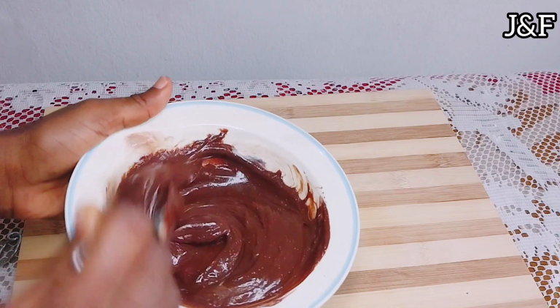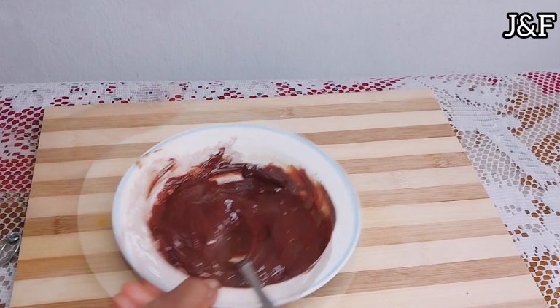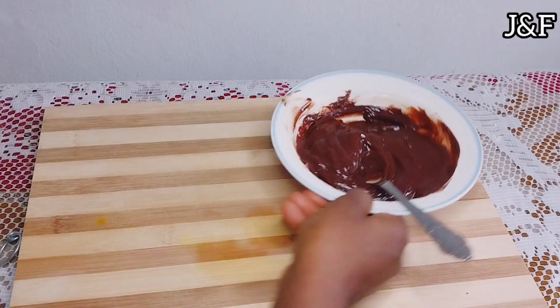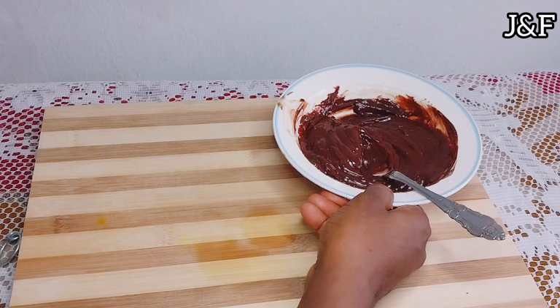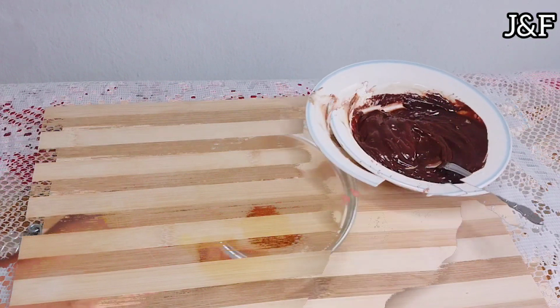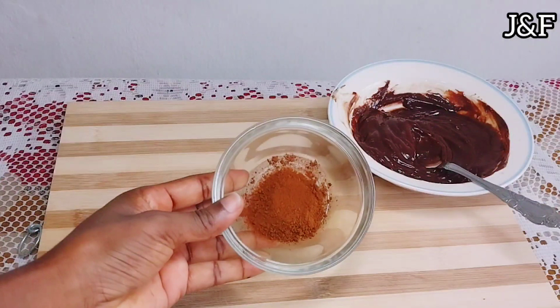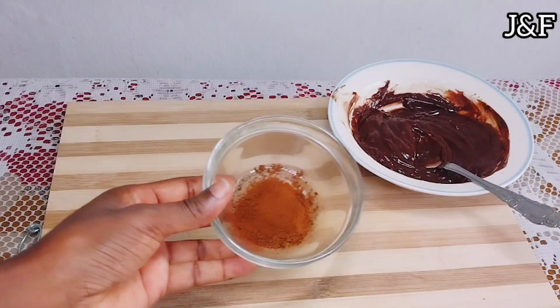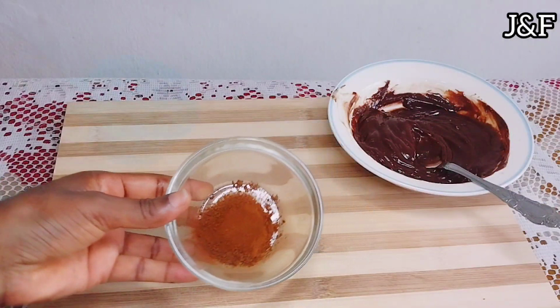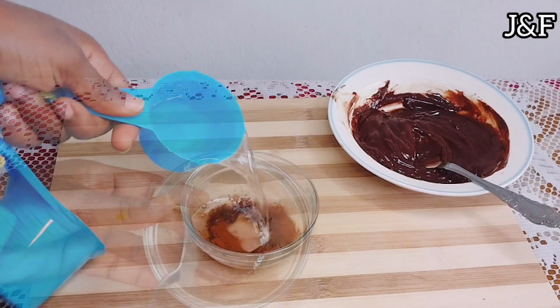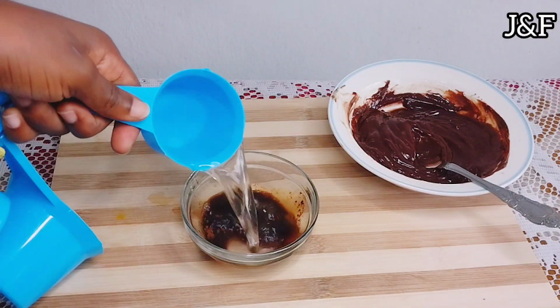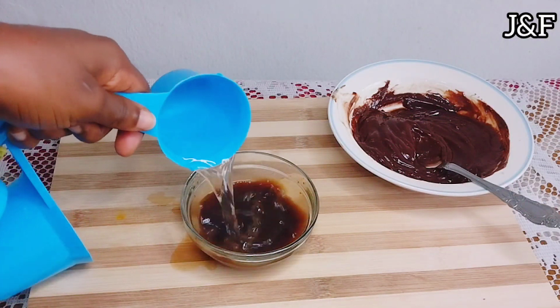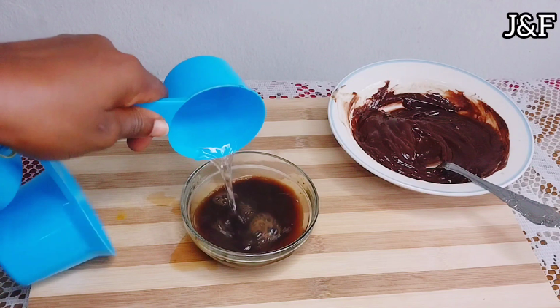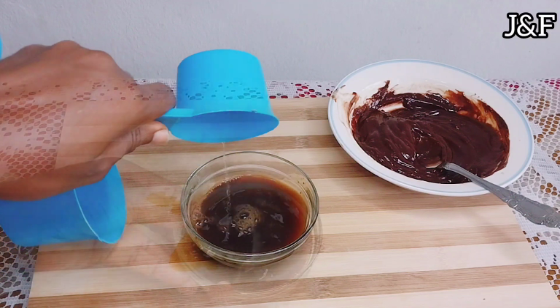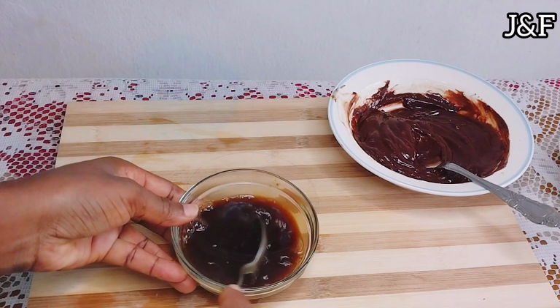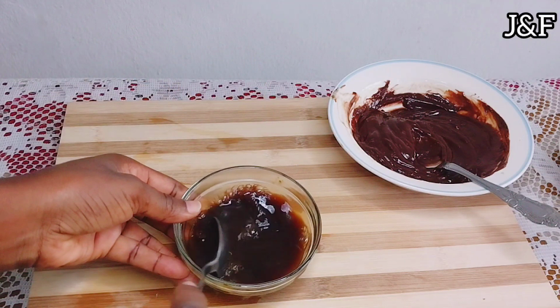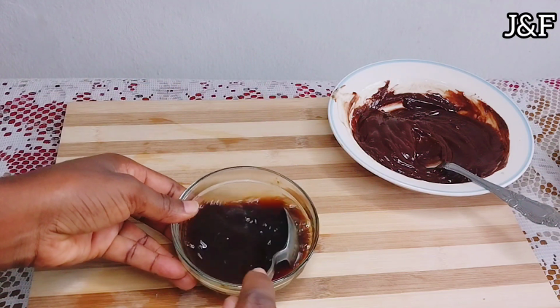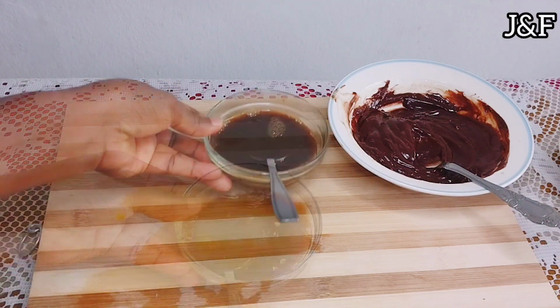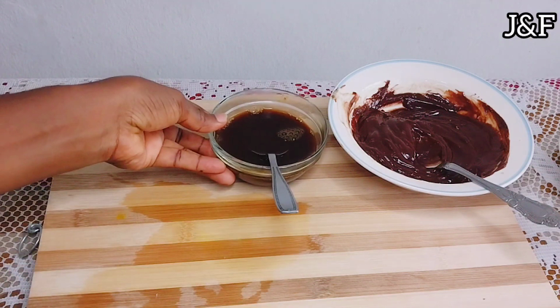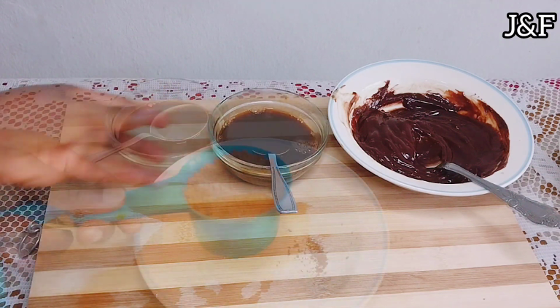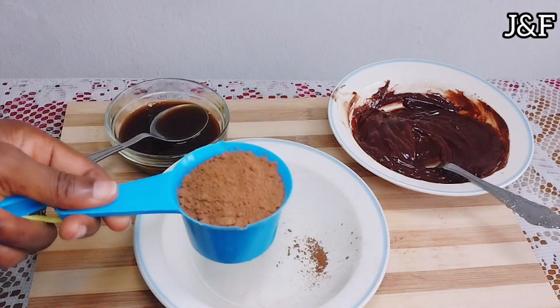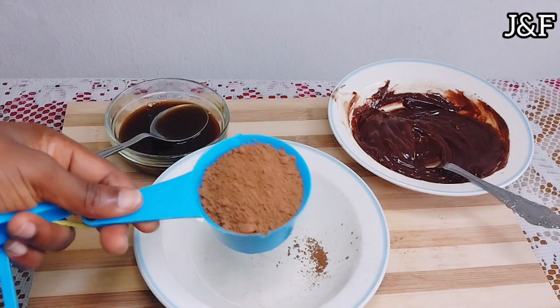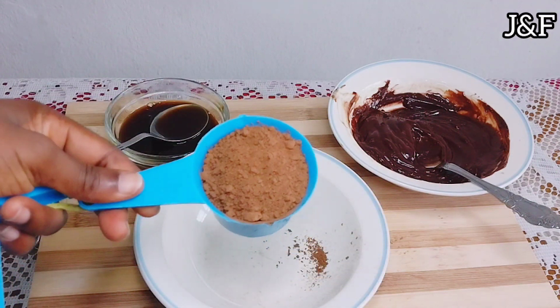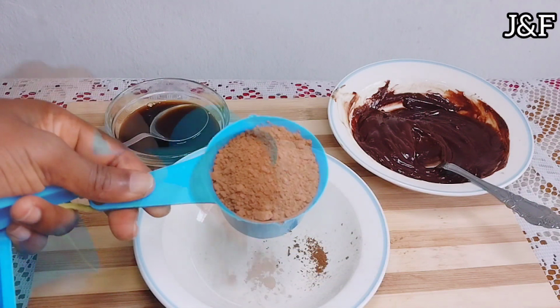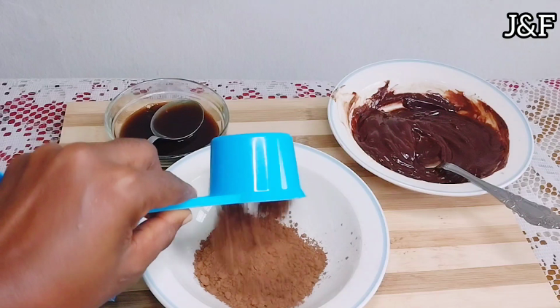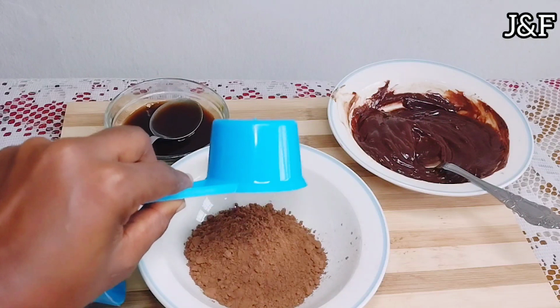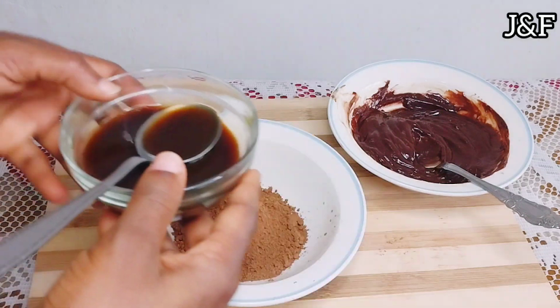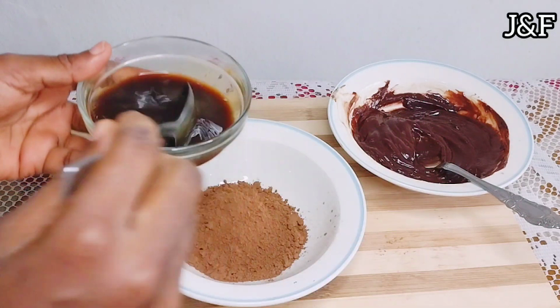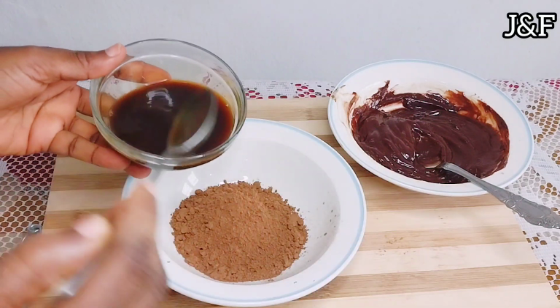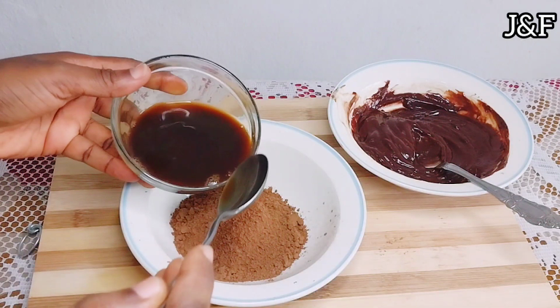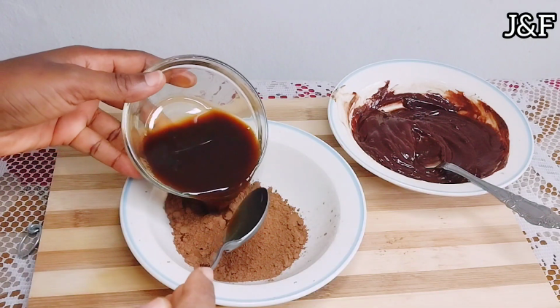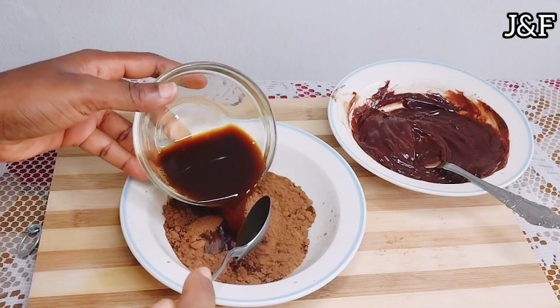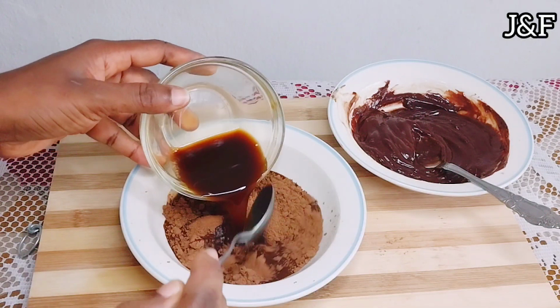Then I set it aside. Next up I'm going to bloom the cocoa. I'm going to add hot water to the coffee powder and mix well. Then I'm going to measure out the cocoa powder and combine the hot coffee with the cocoa powder, mix it well and let it cool.